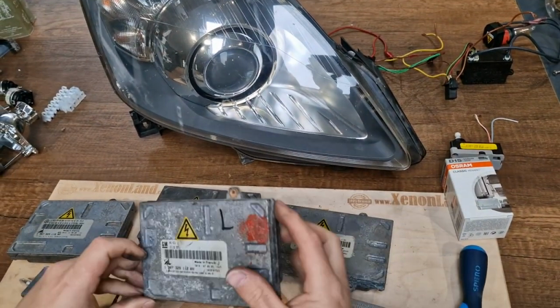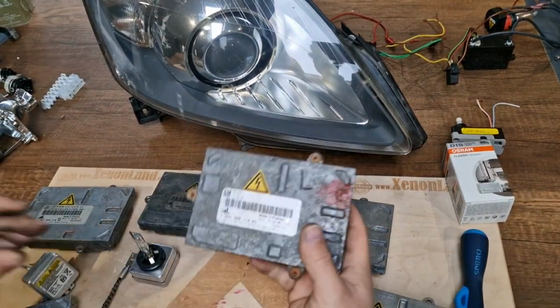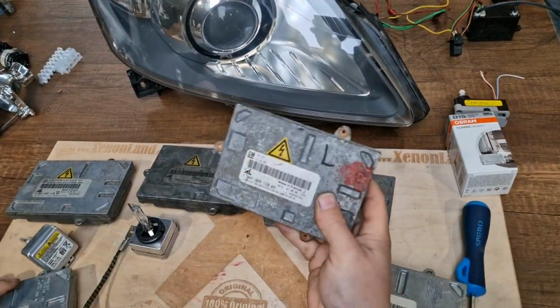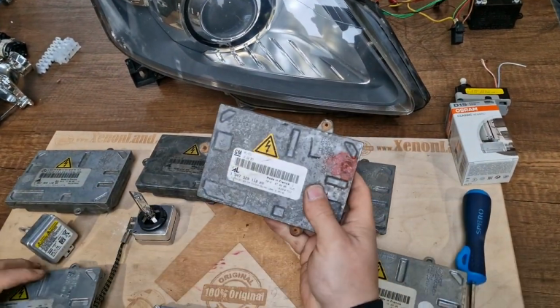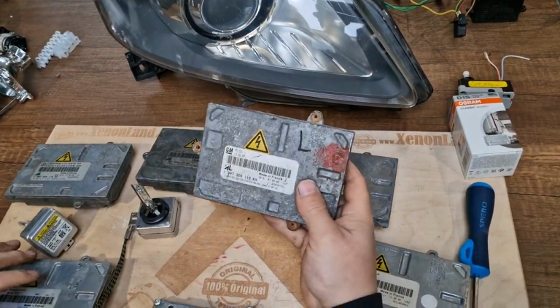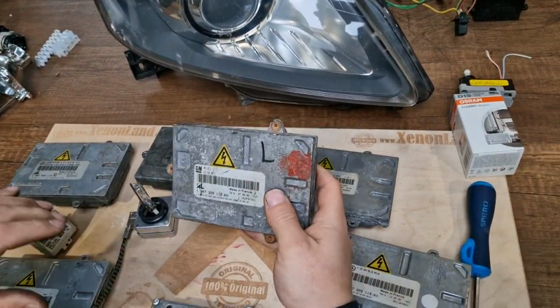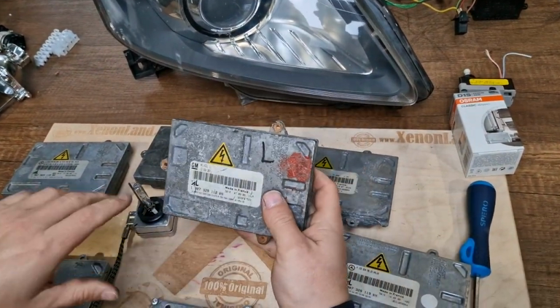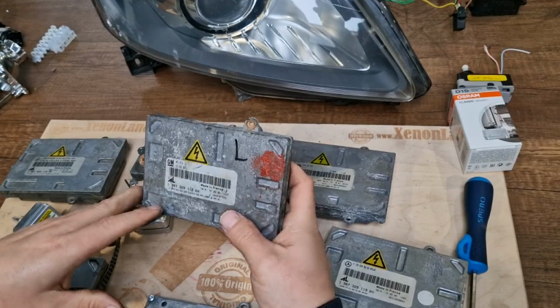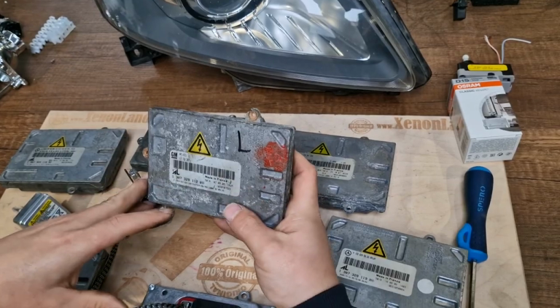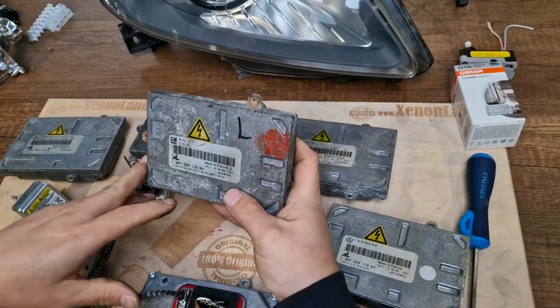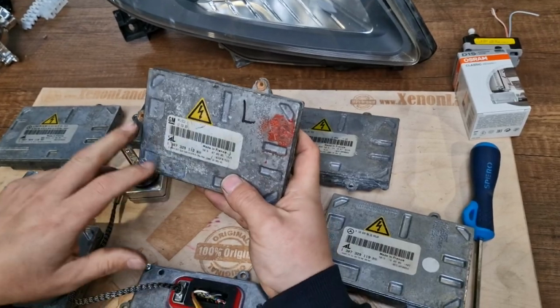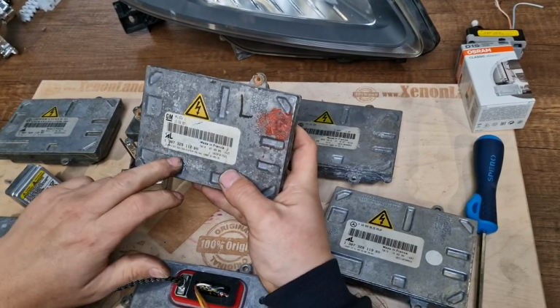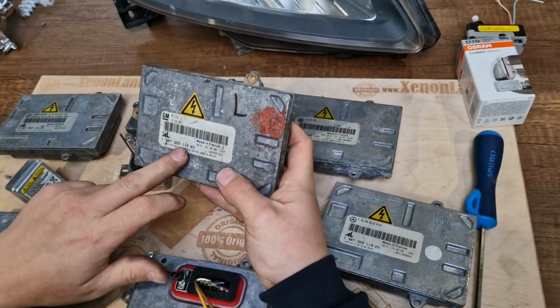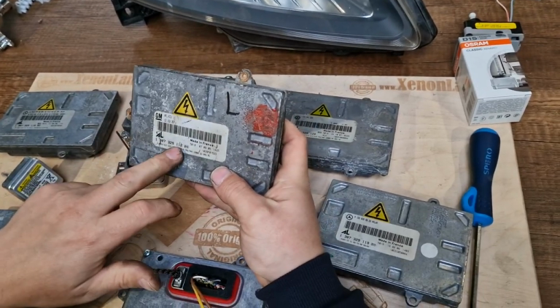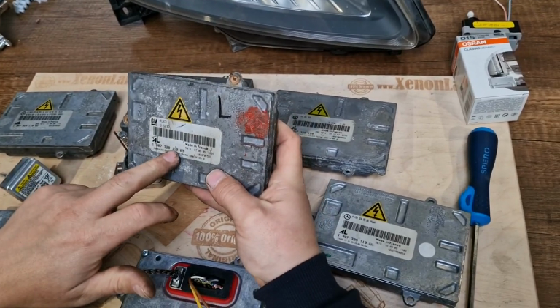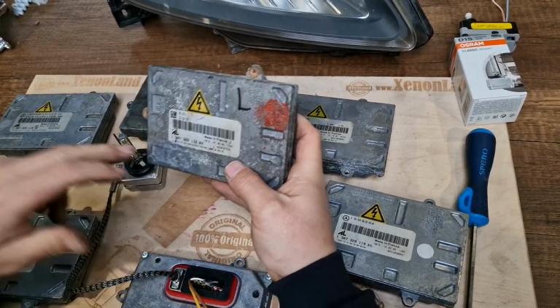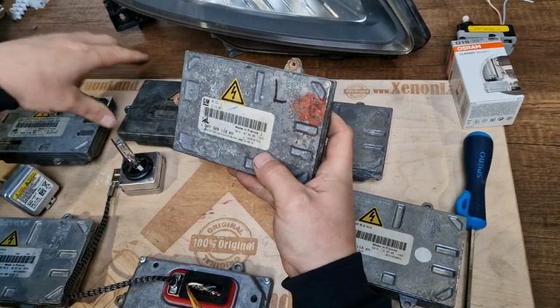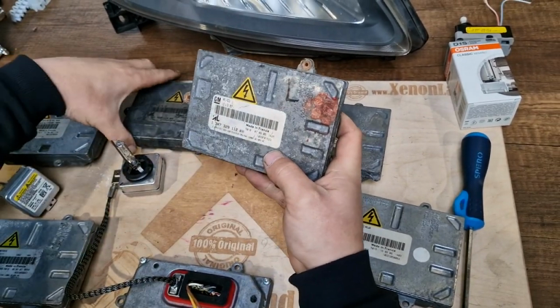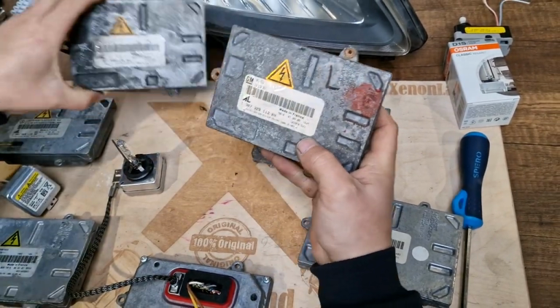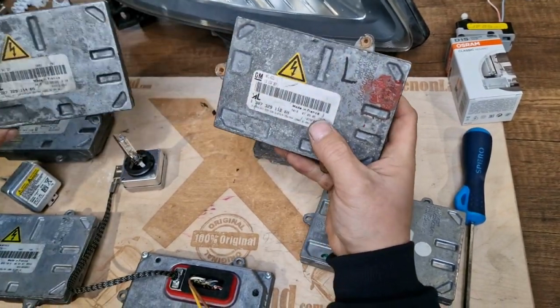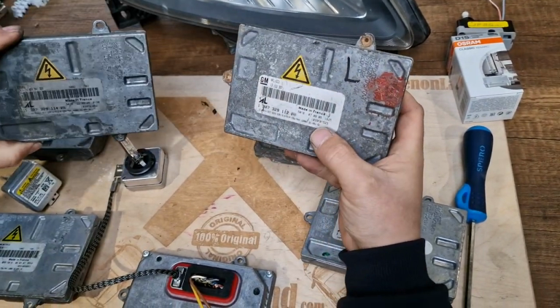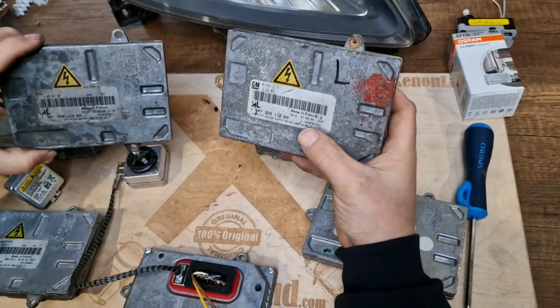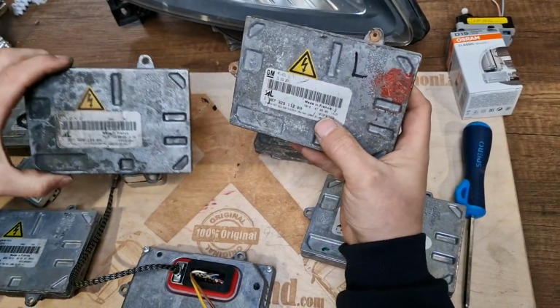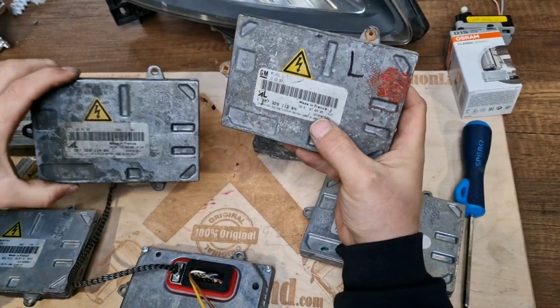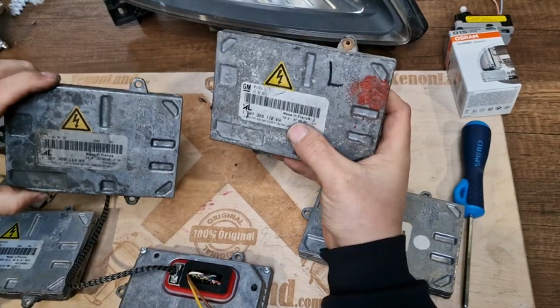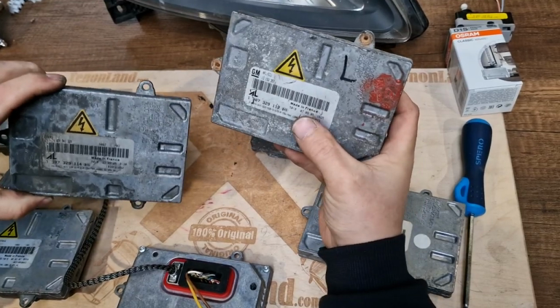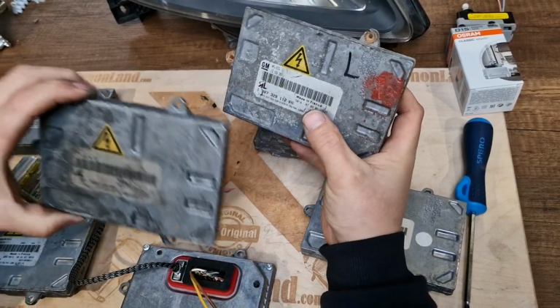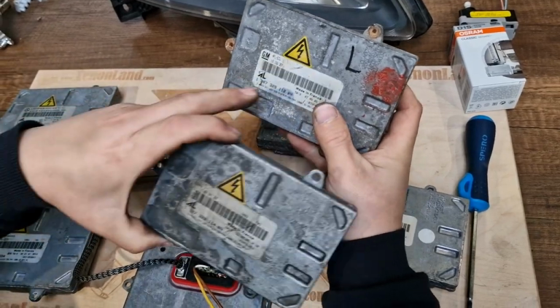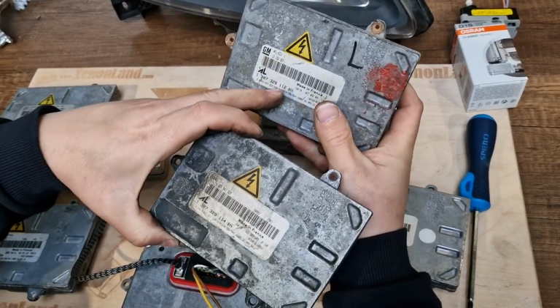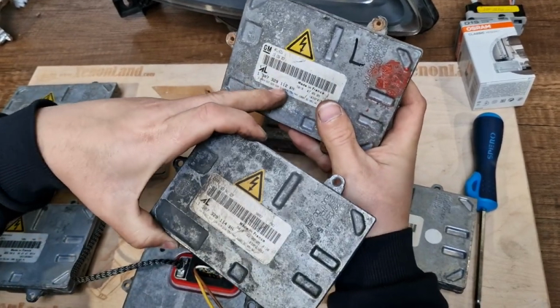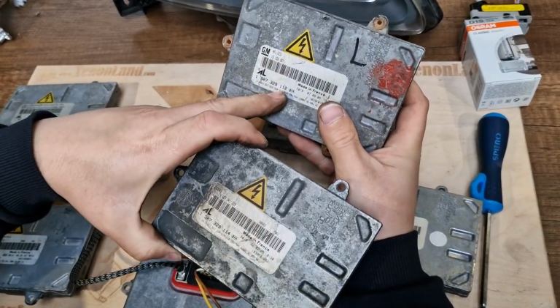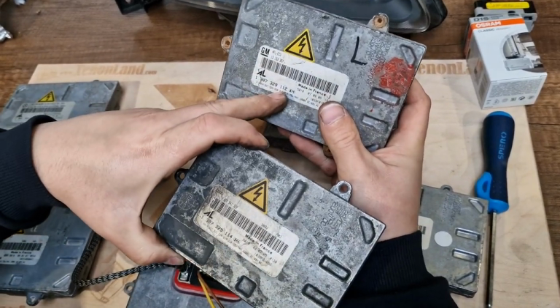This is the original ballast unit from the Zafira B. As stated, this is the part number ending with 112.